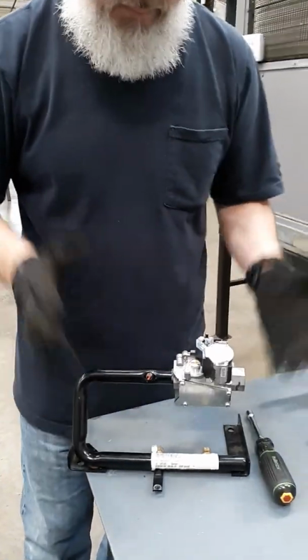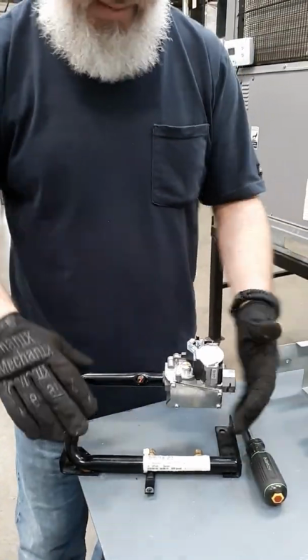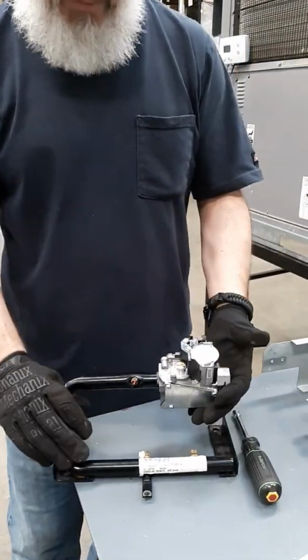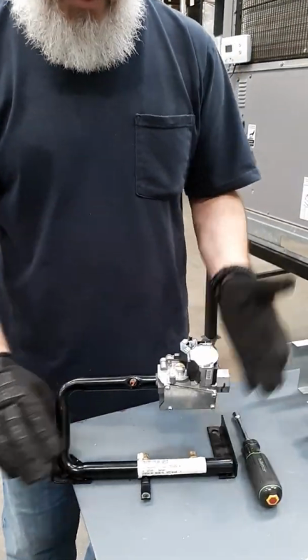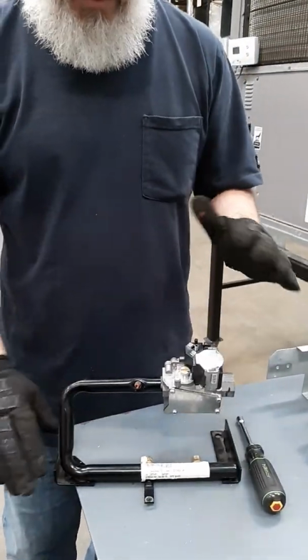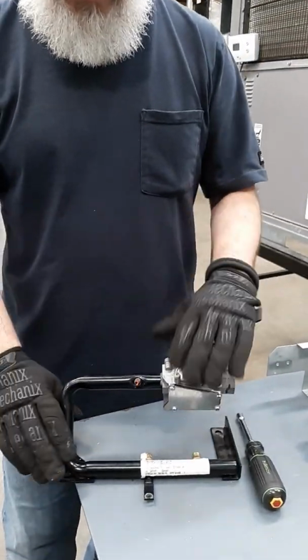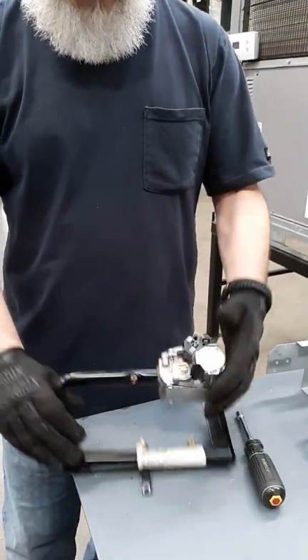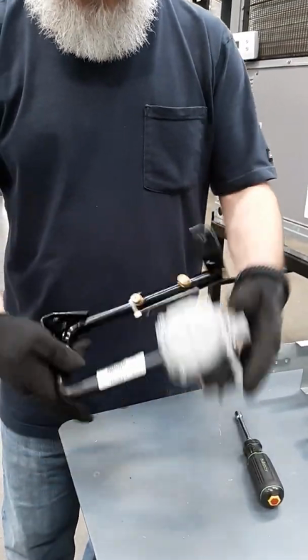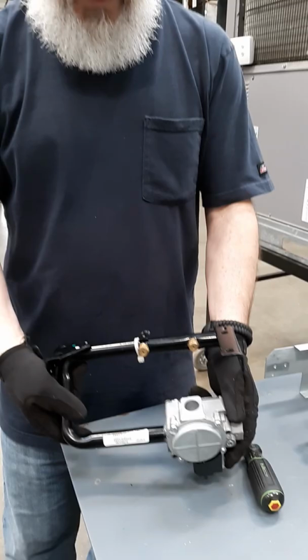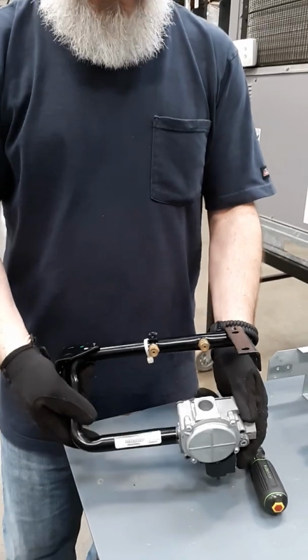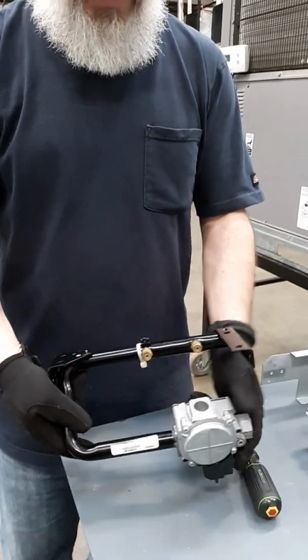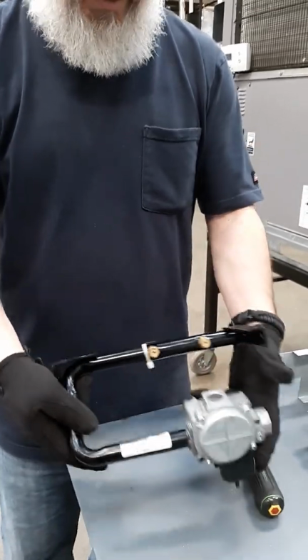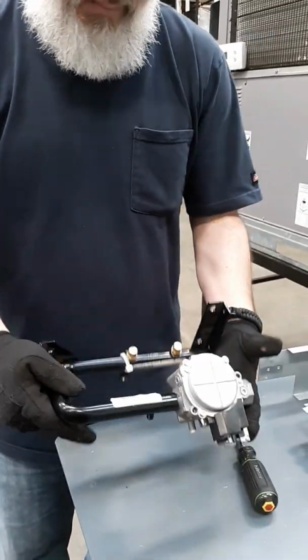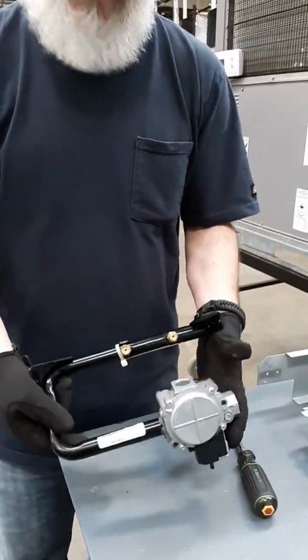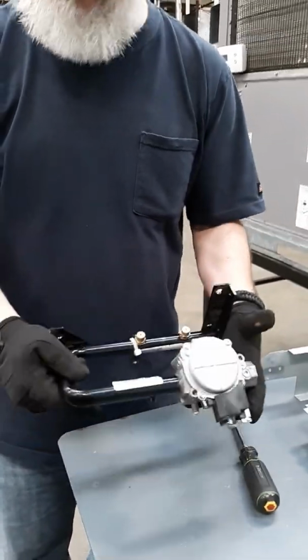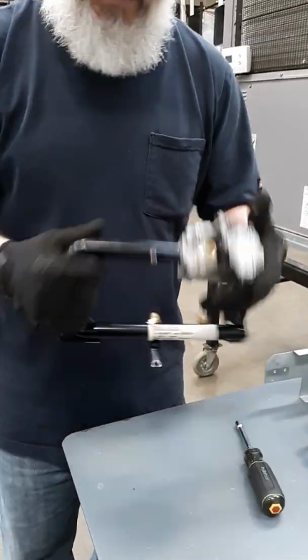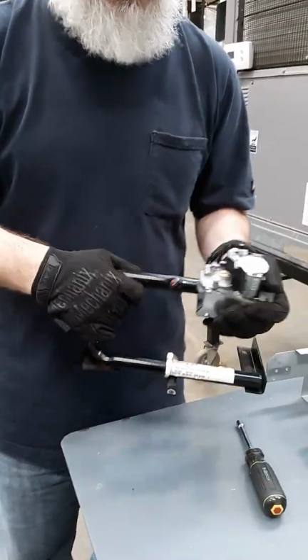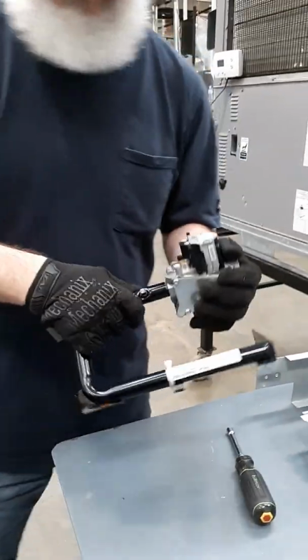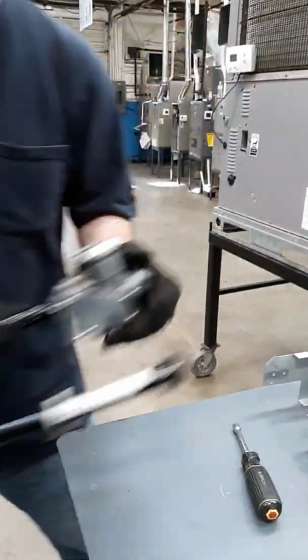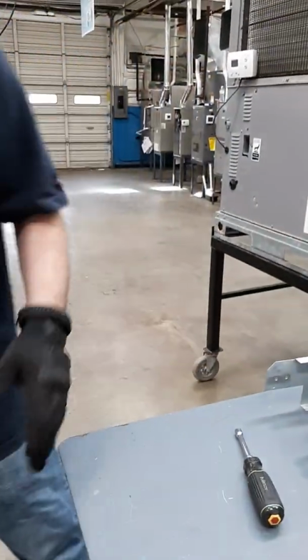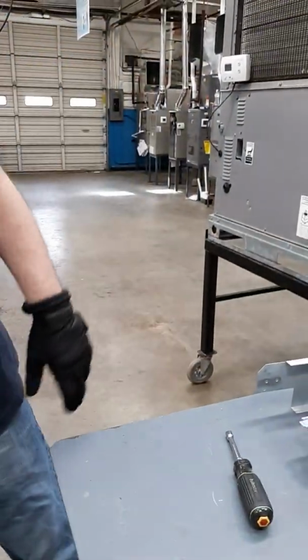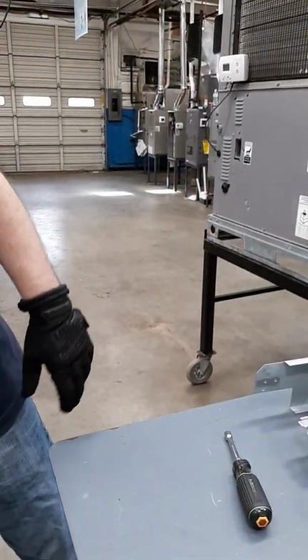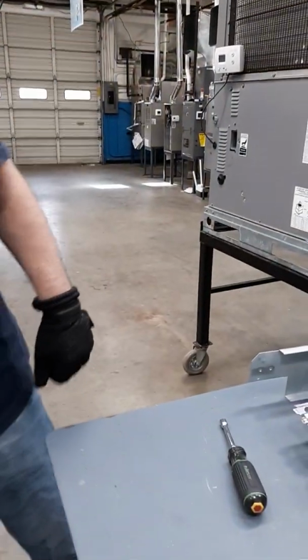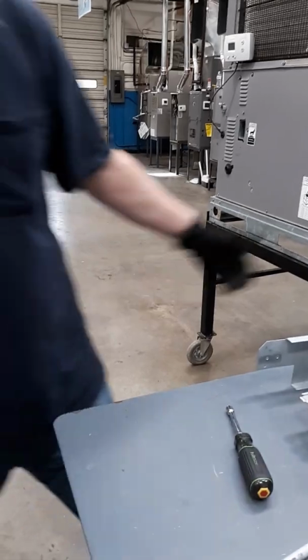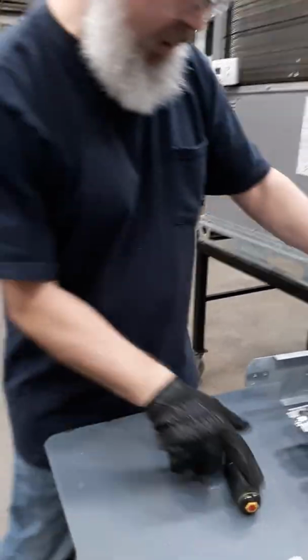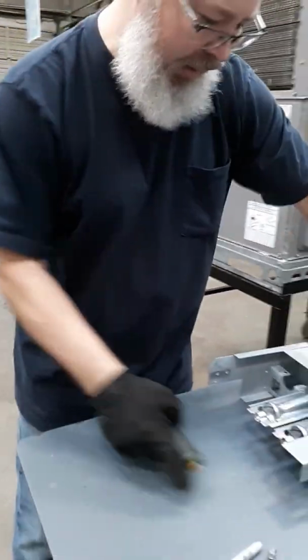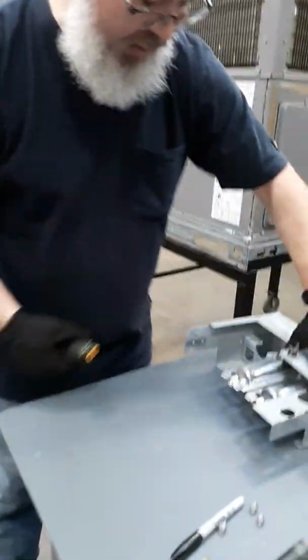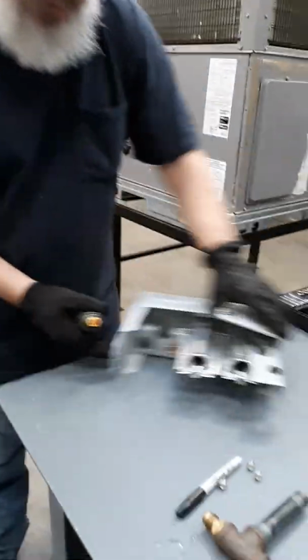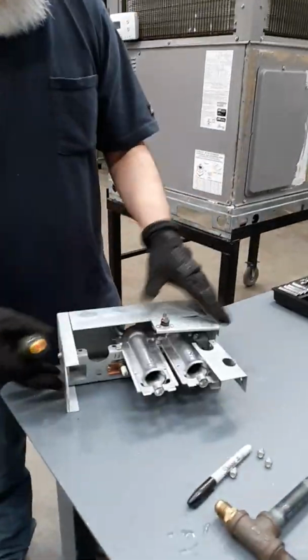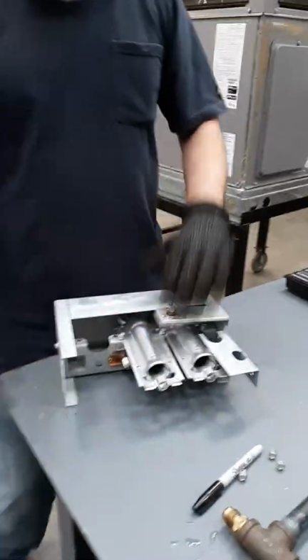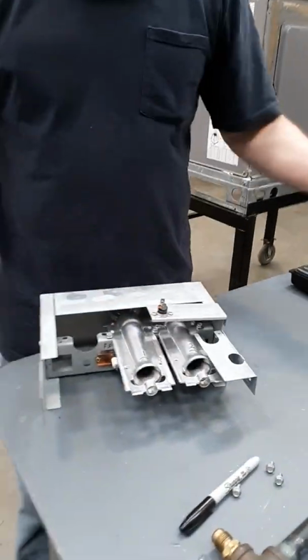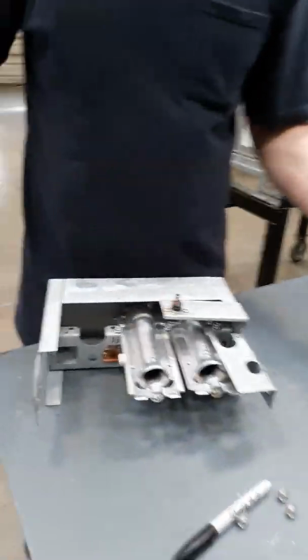So that's pretty much your gas valve, your orifices — how to clean them, inspect them, and look at them. I'm going to set this out of the way and we're going to look at everything else.